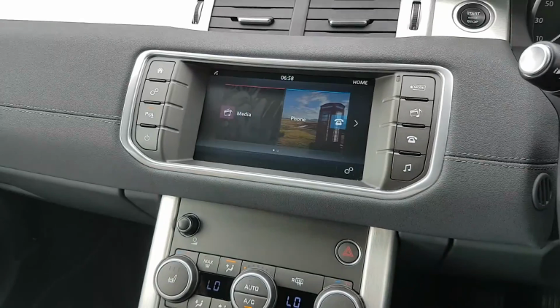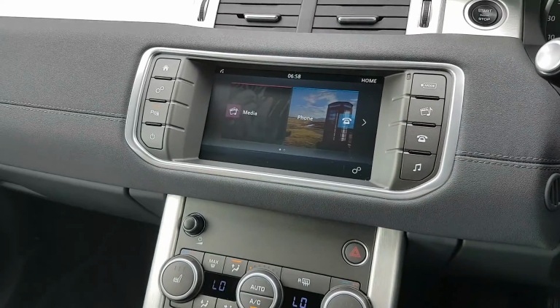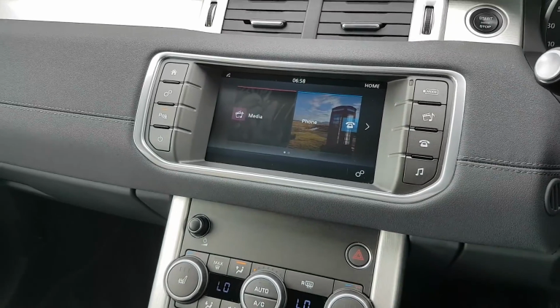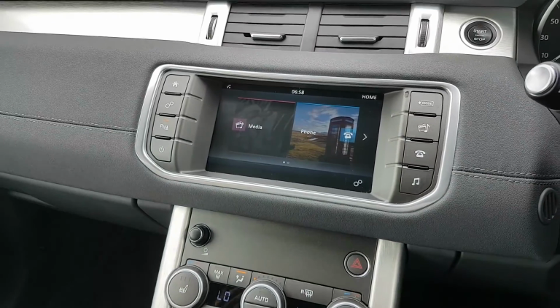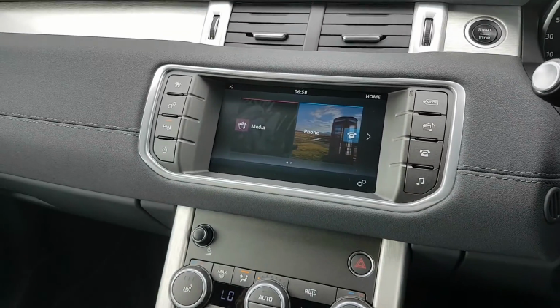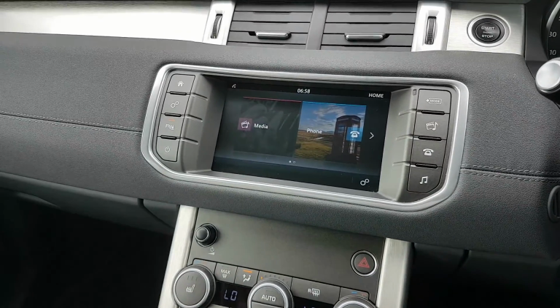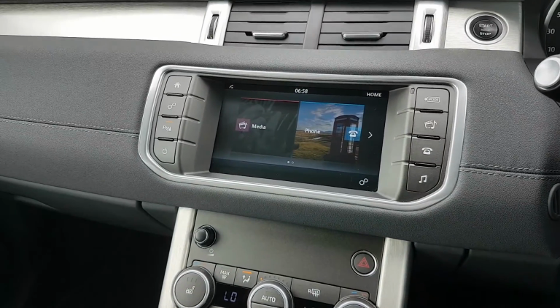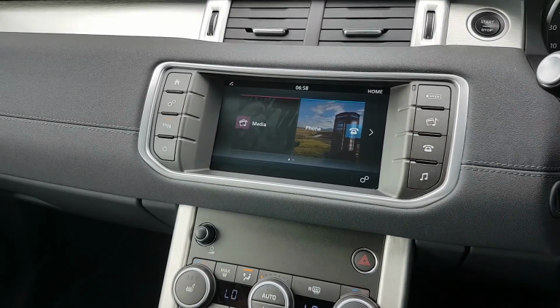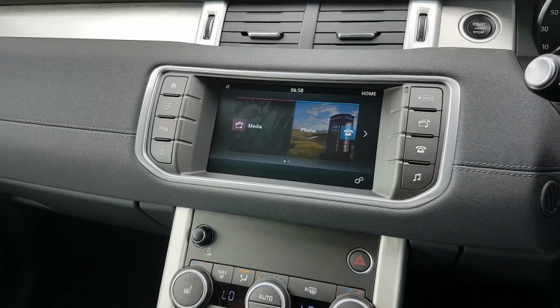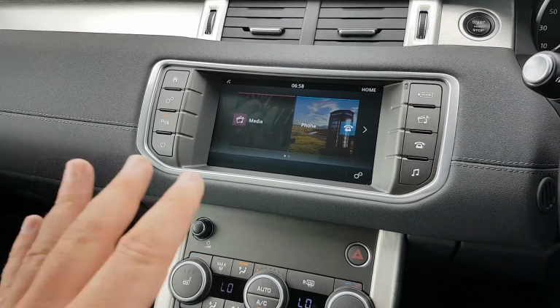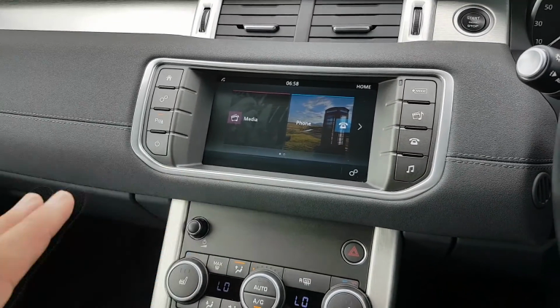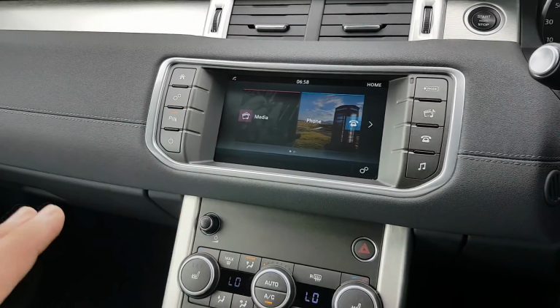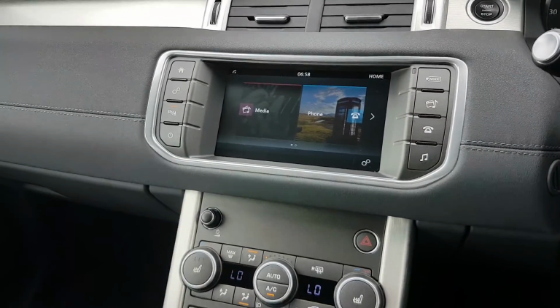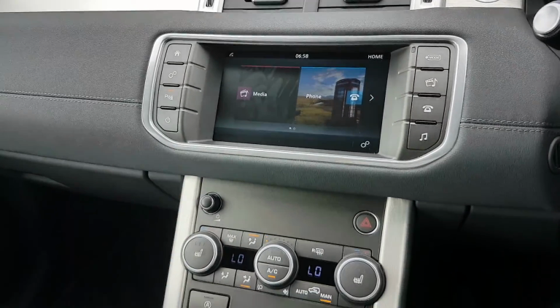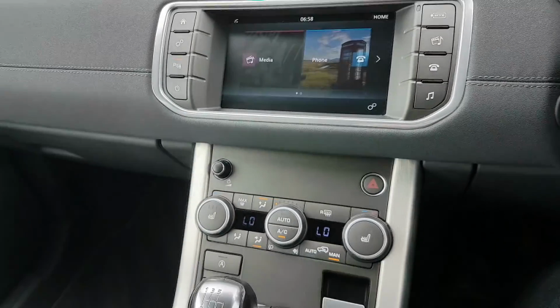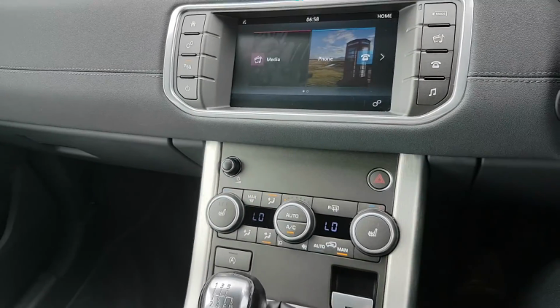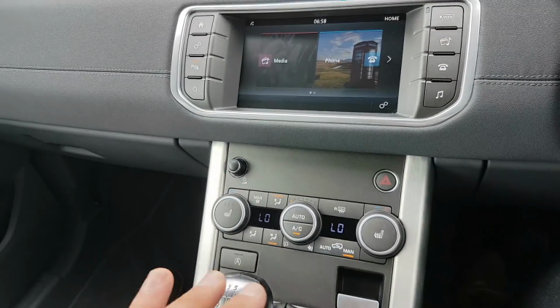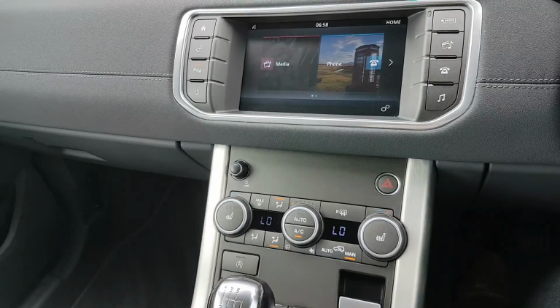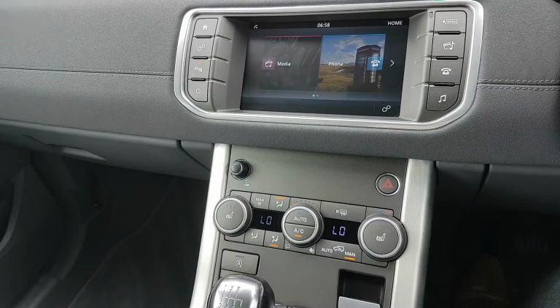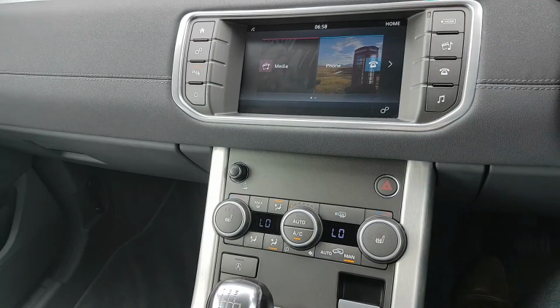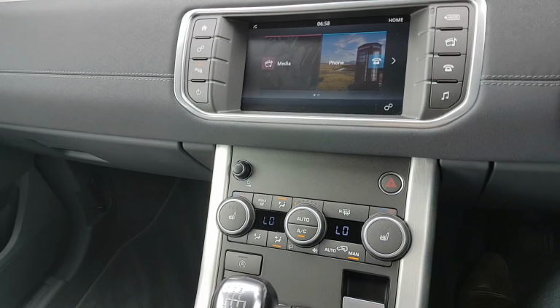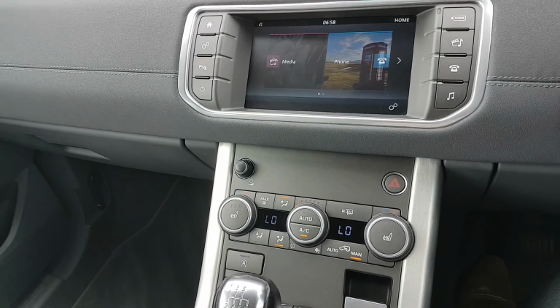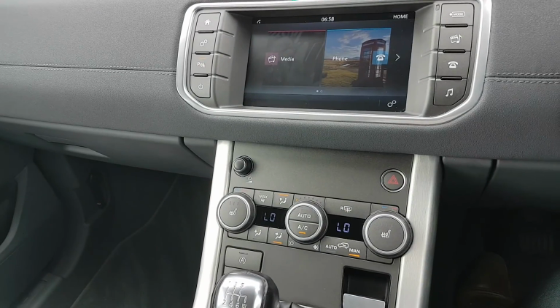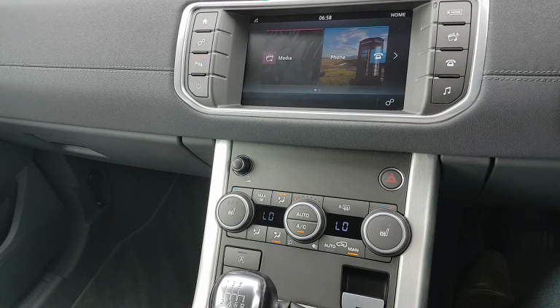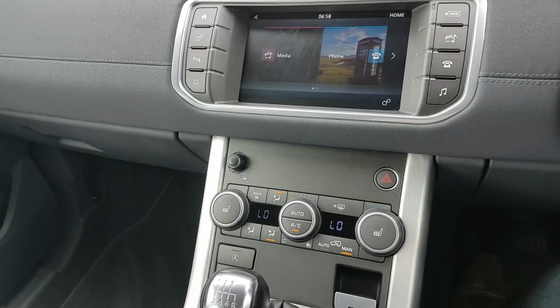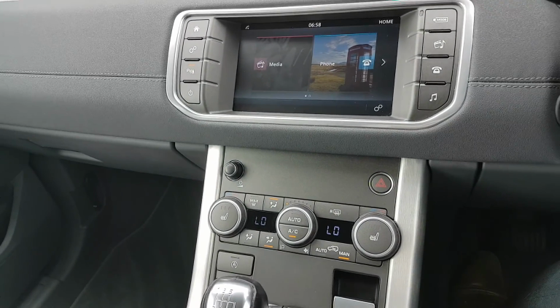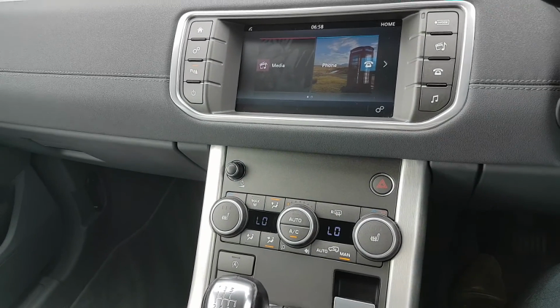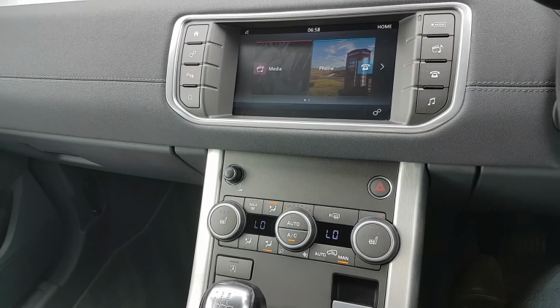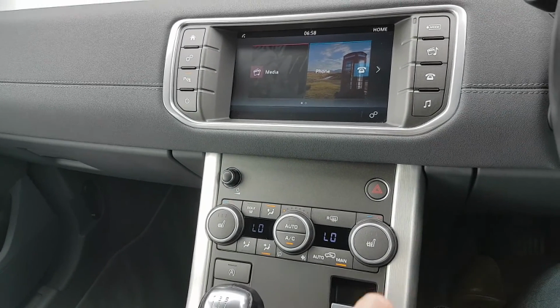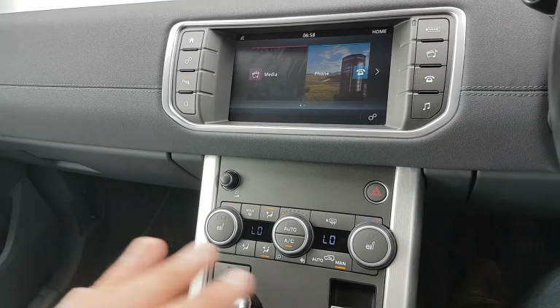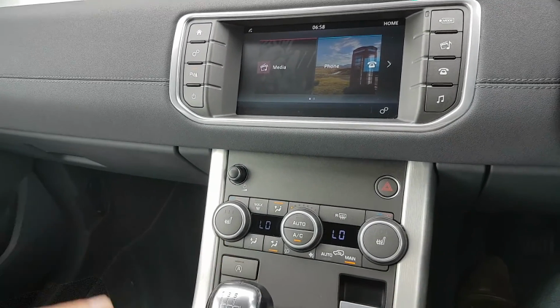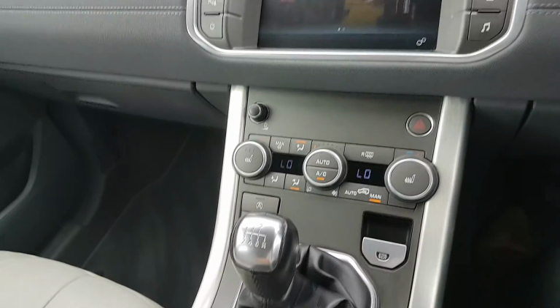It has all your preset radio stations and your Bluetooth and media settings — it's all there for you. You have dual zone climate control so you can adjust the heat on both sides, and you also have heated seats for the driver and passenger.